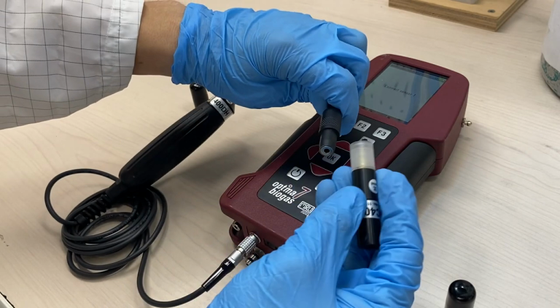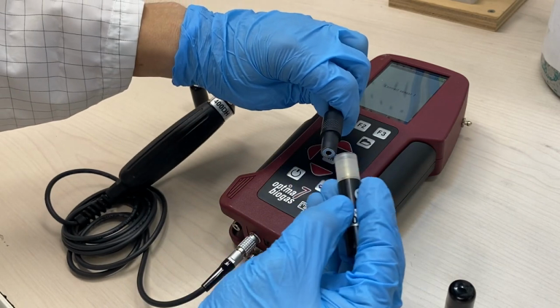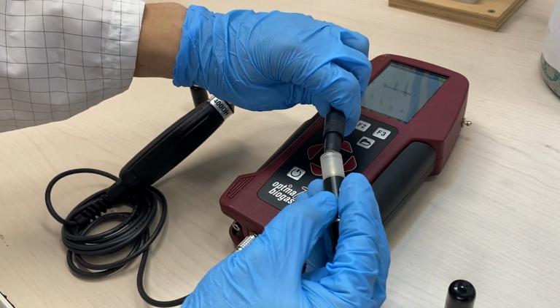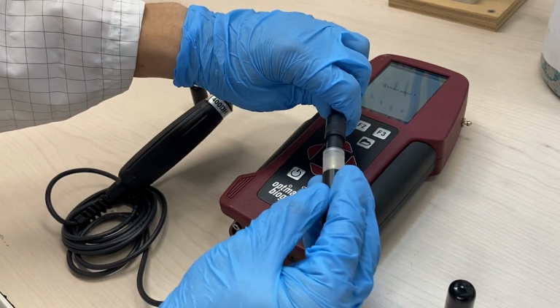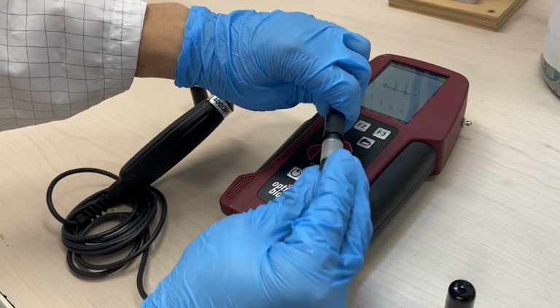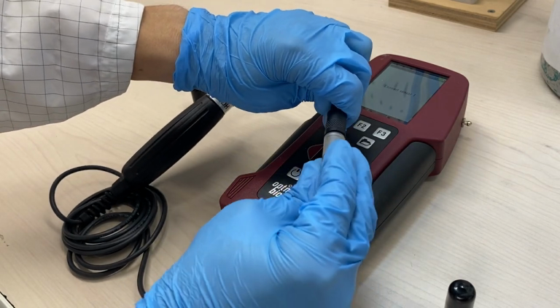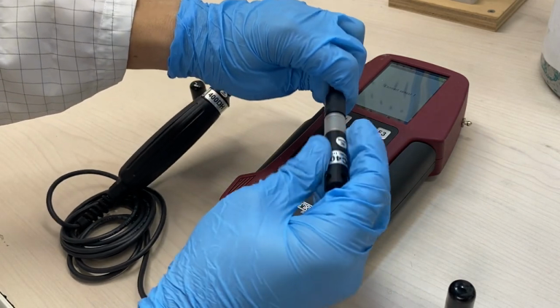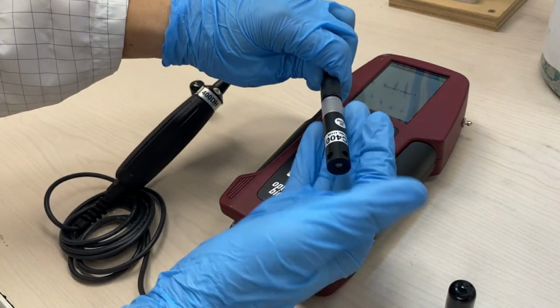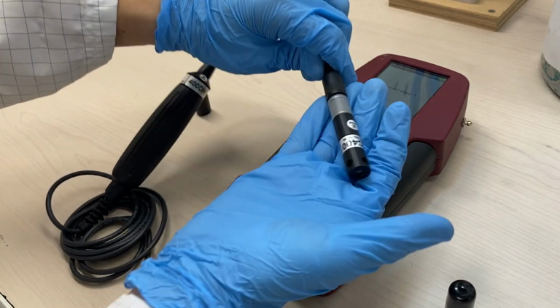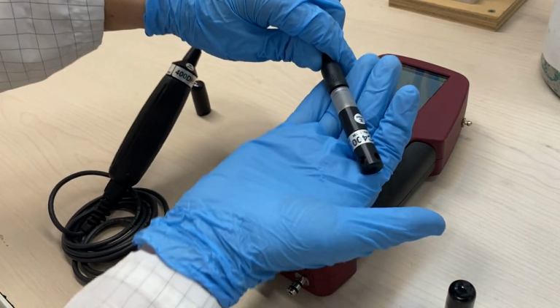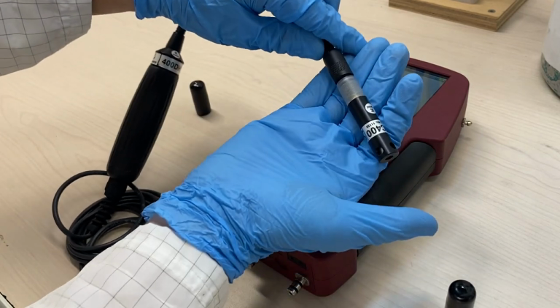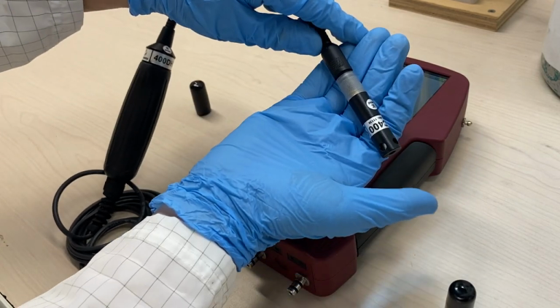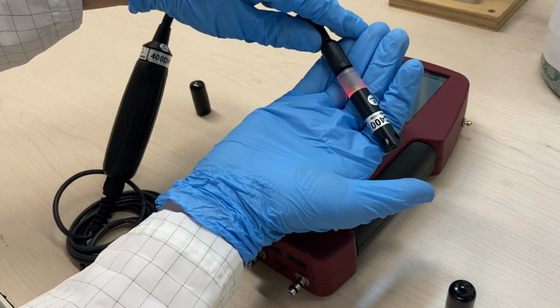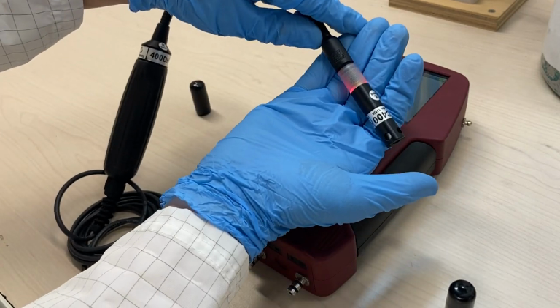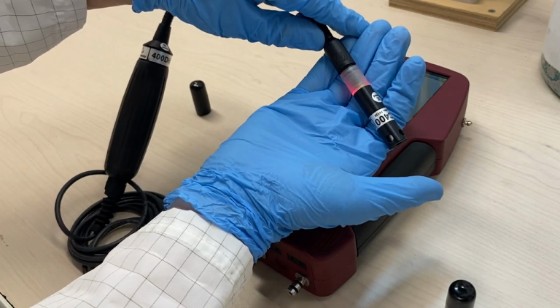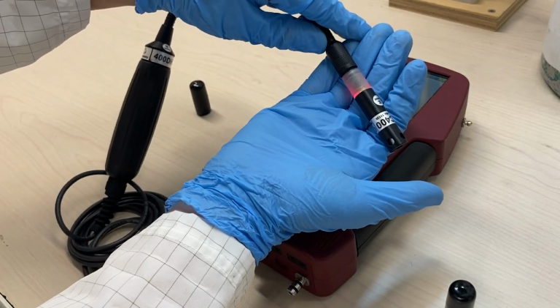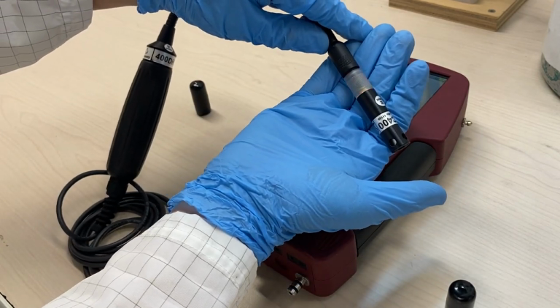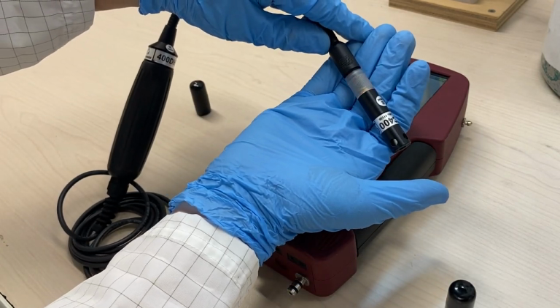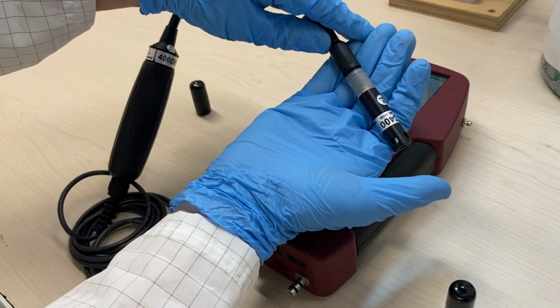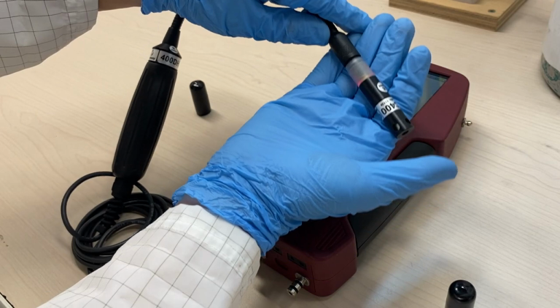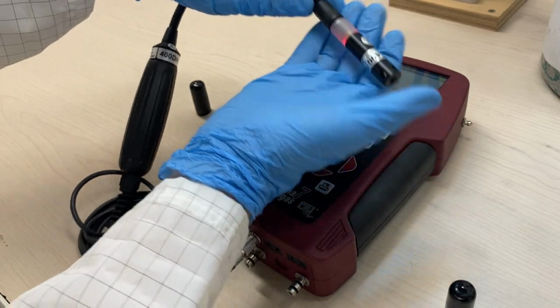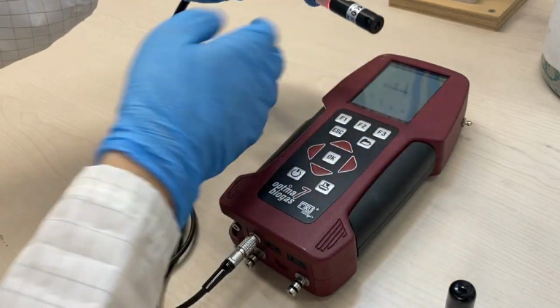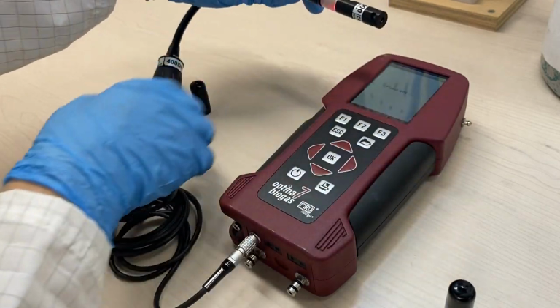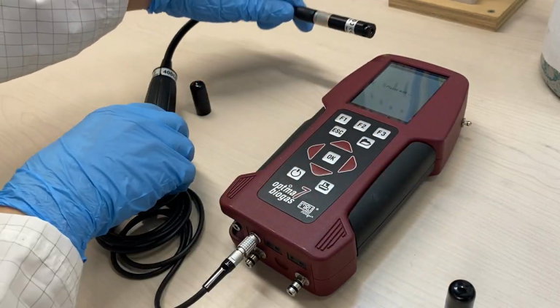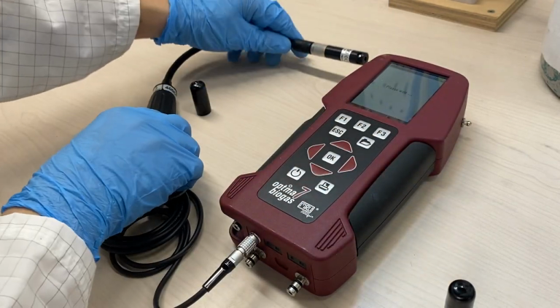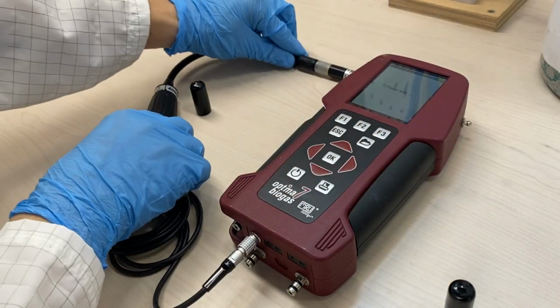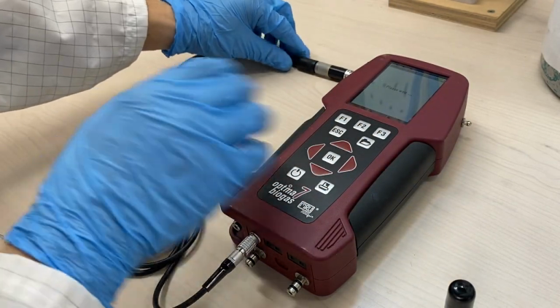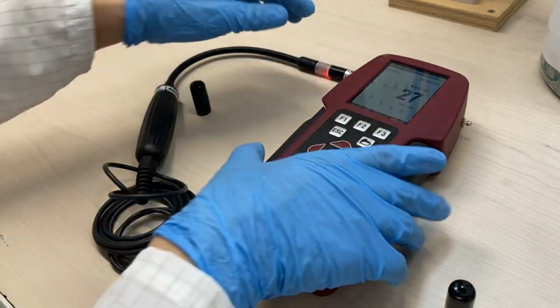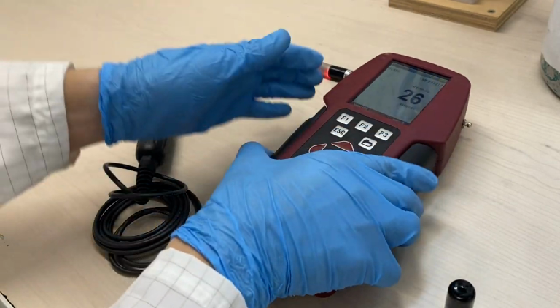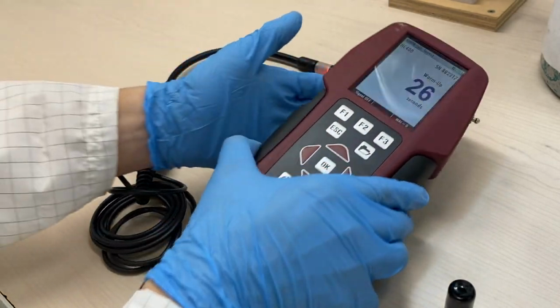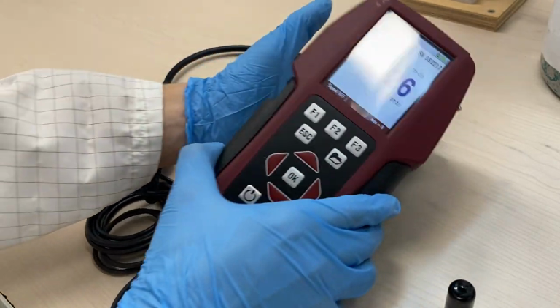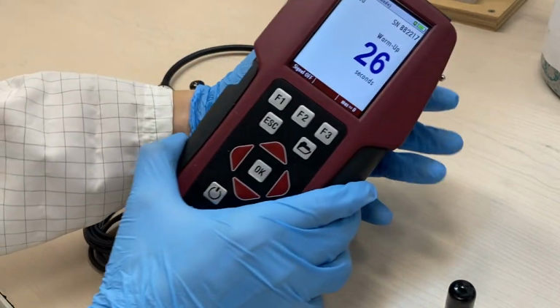The sensor will blink a red light for about 30 seconds, indicating that it is going through its warm-up phase.